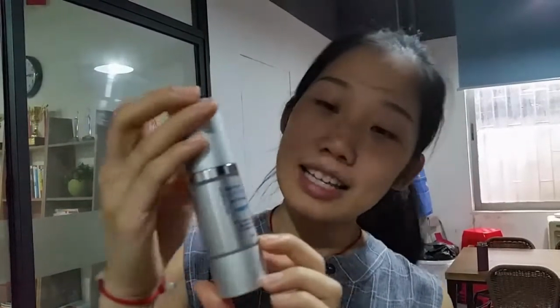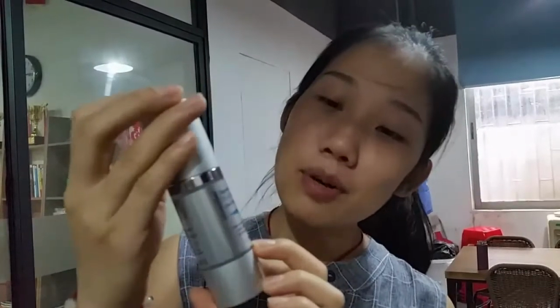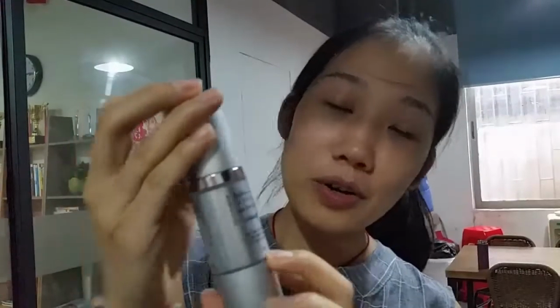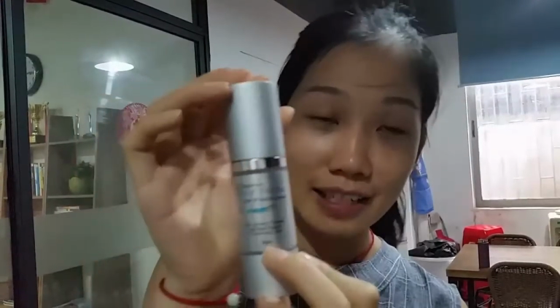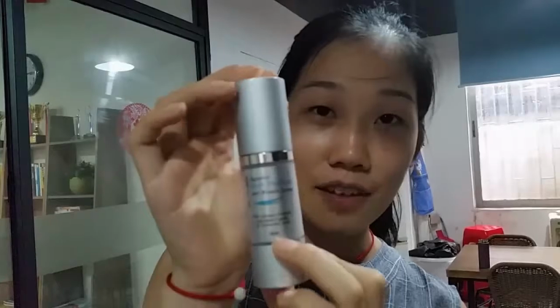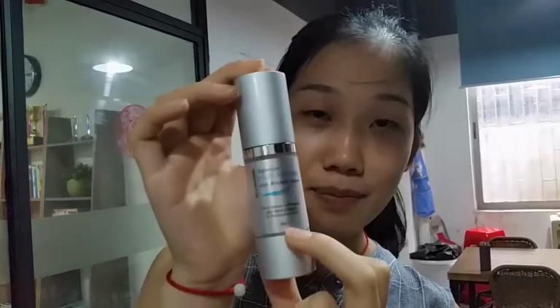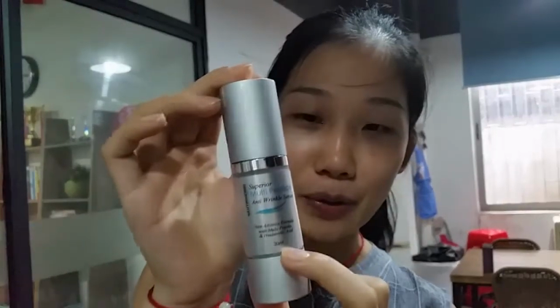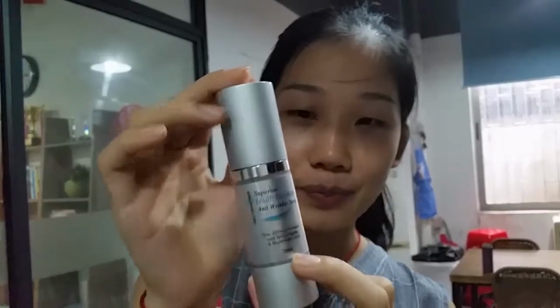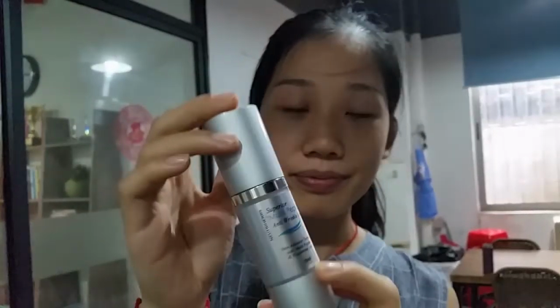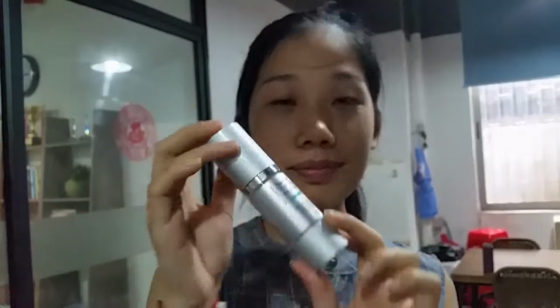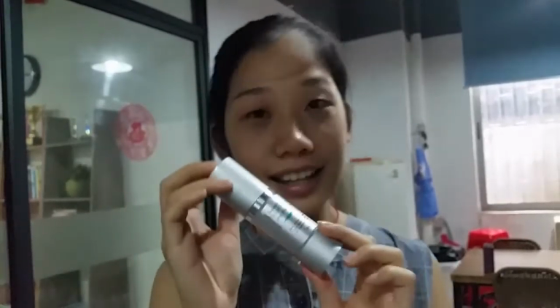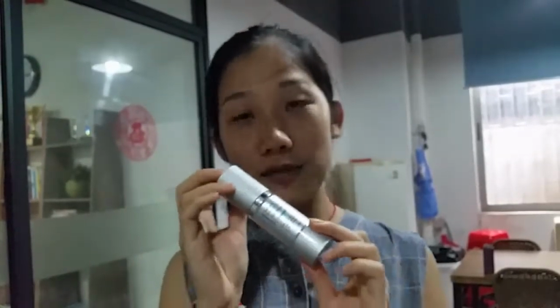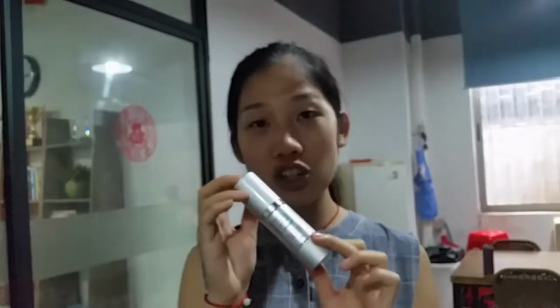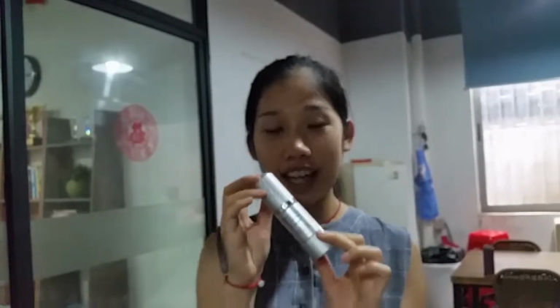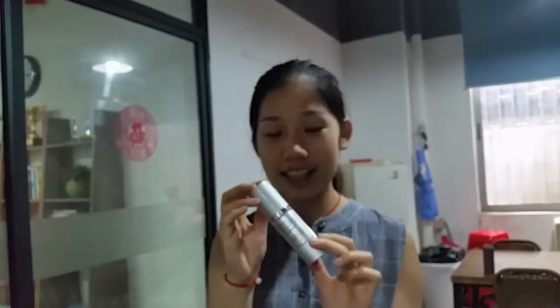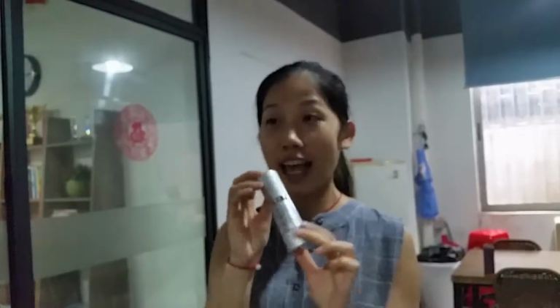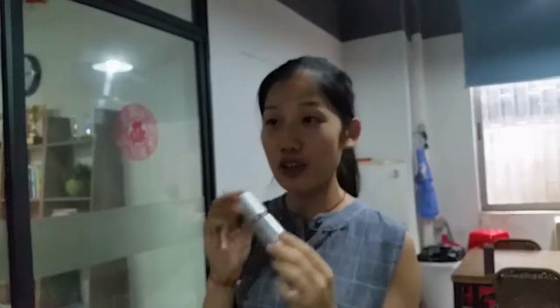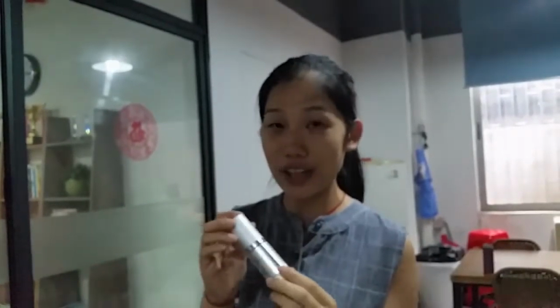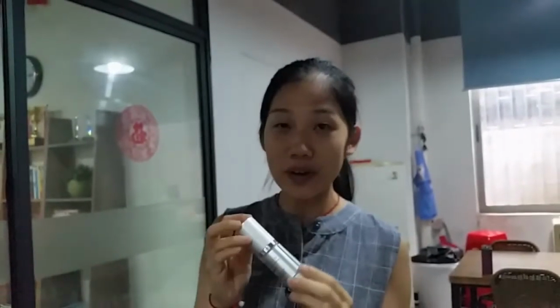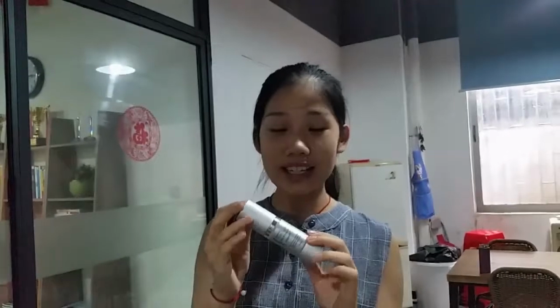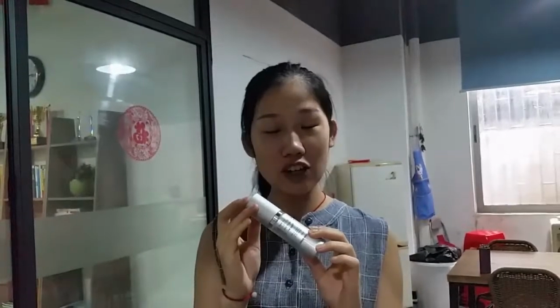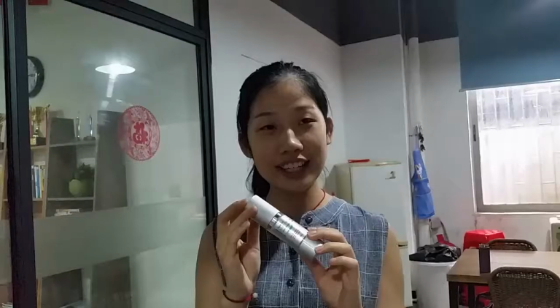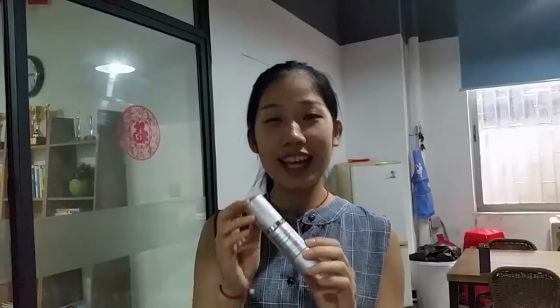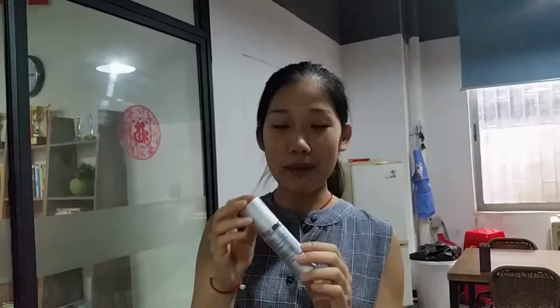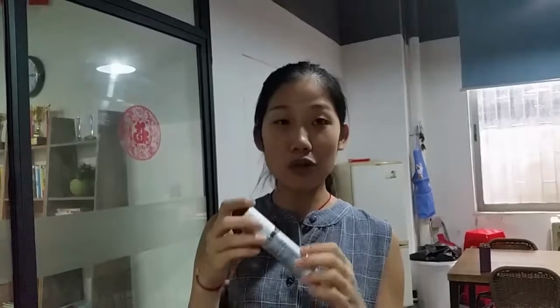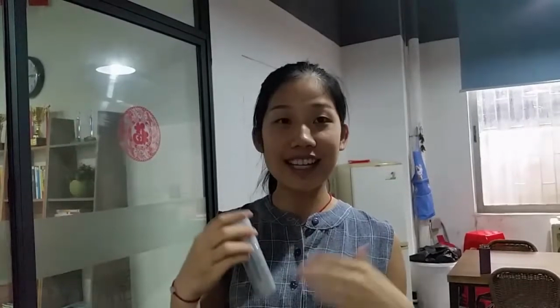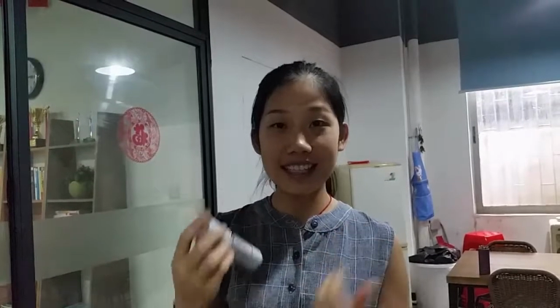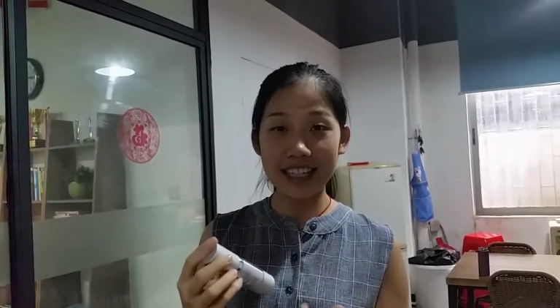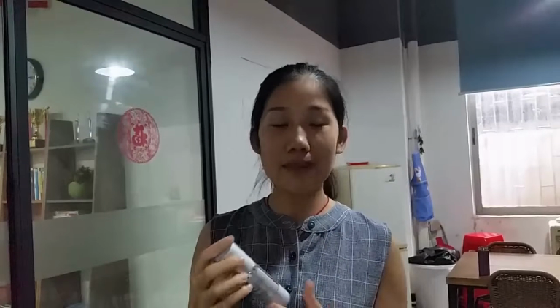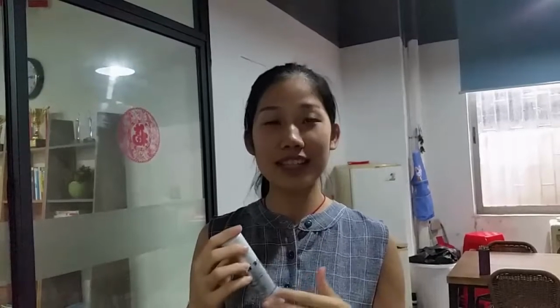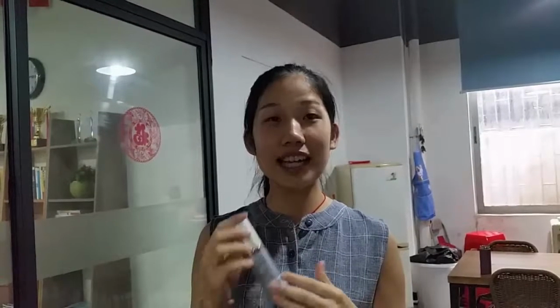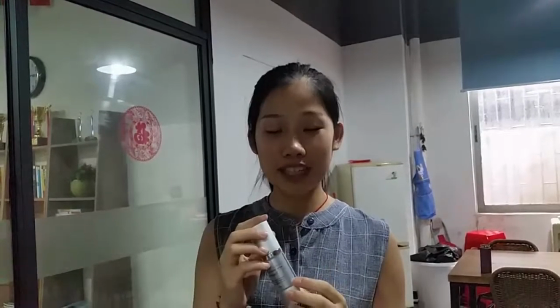This bottle is 30ml. And the functions are anti-wrinkle, anti-aging, neutralizing skin, and skin lifting.